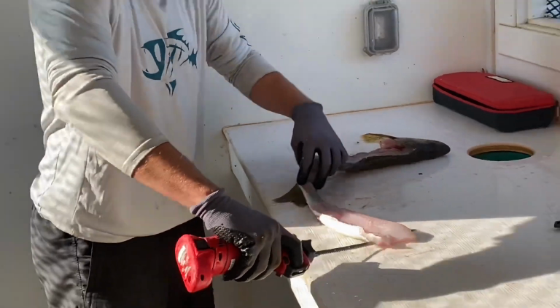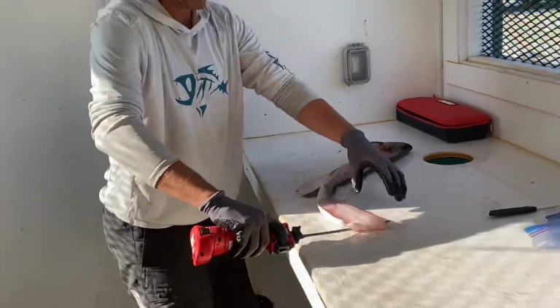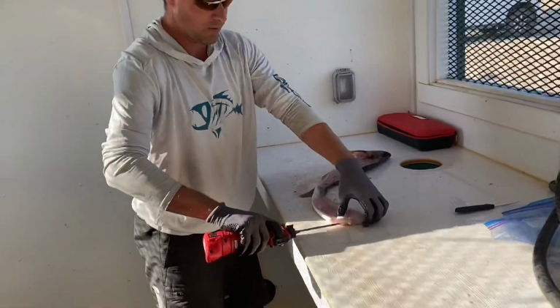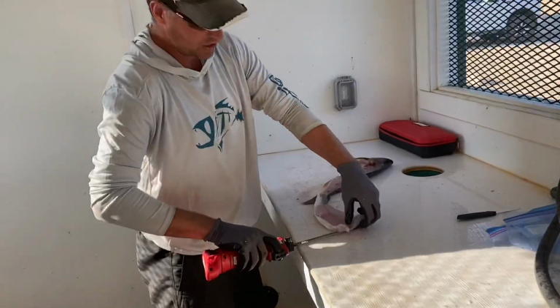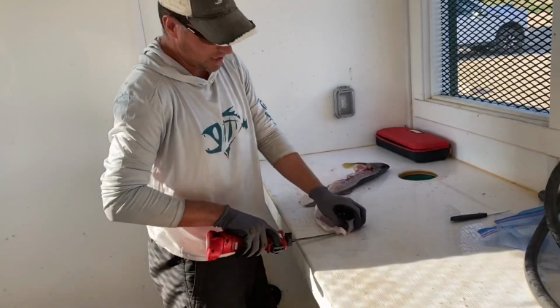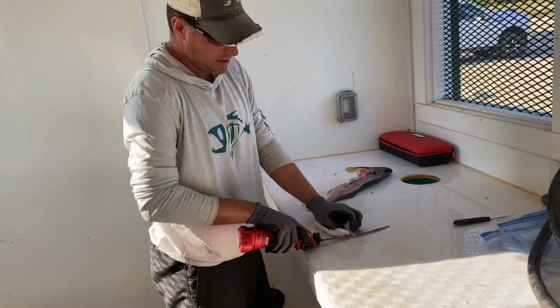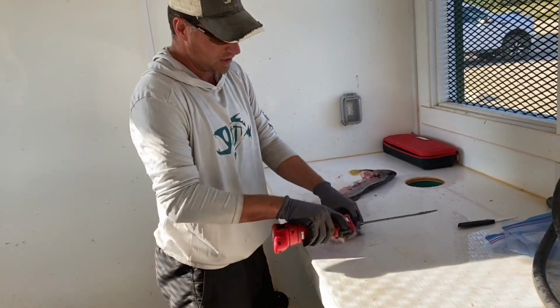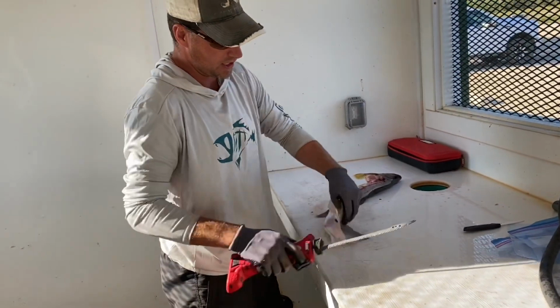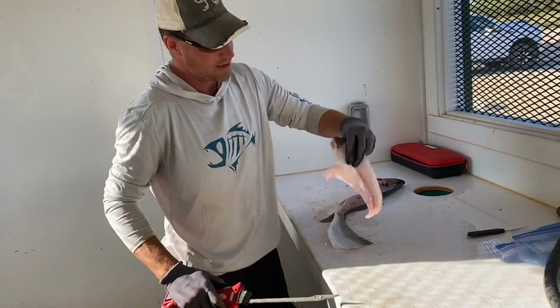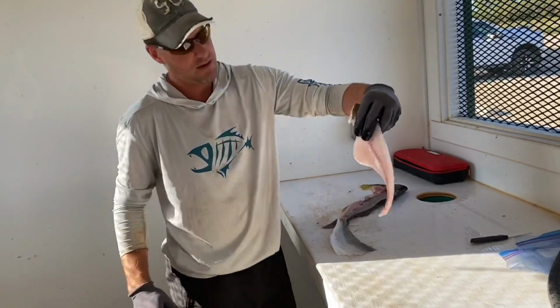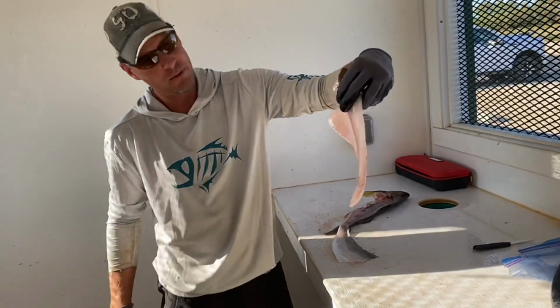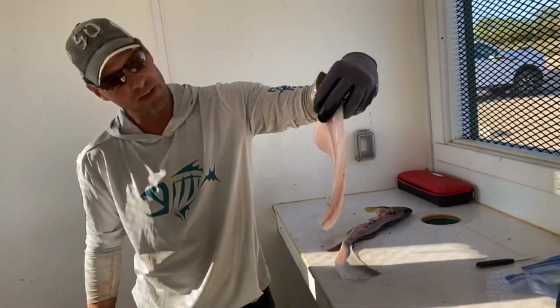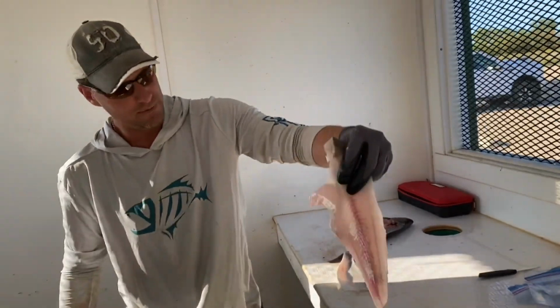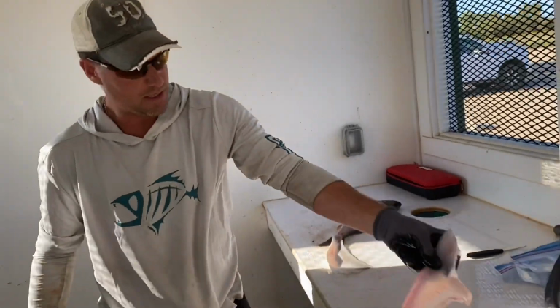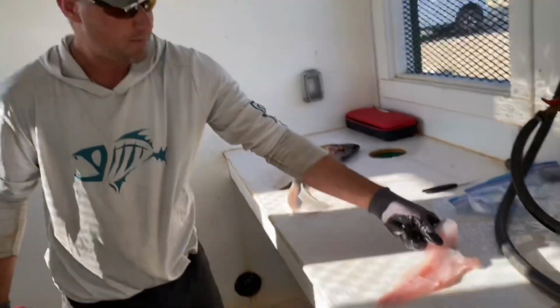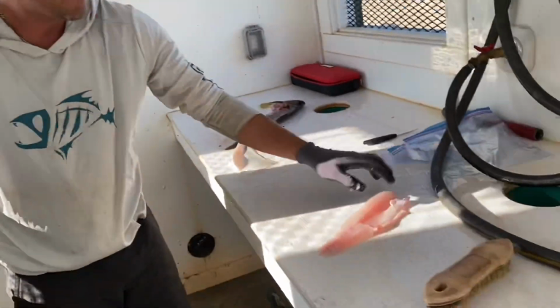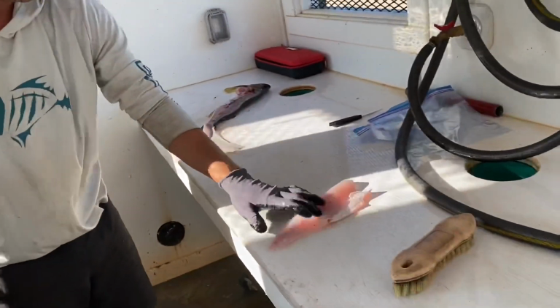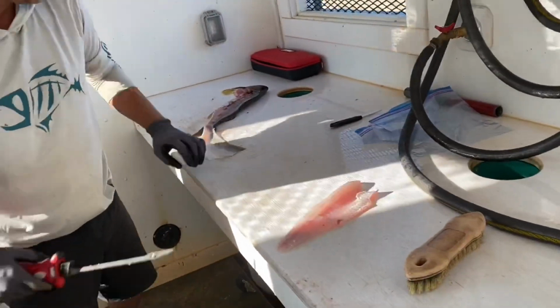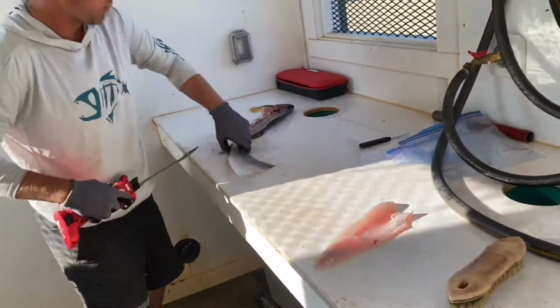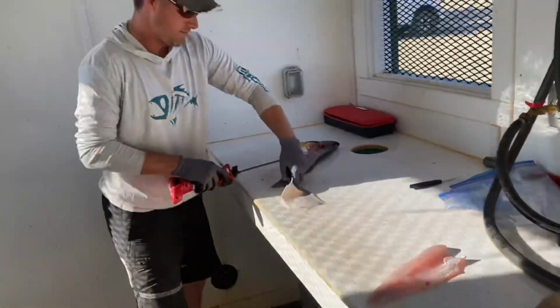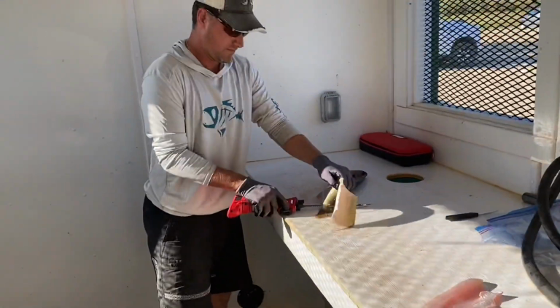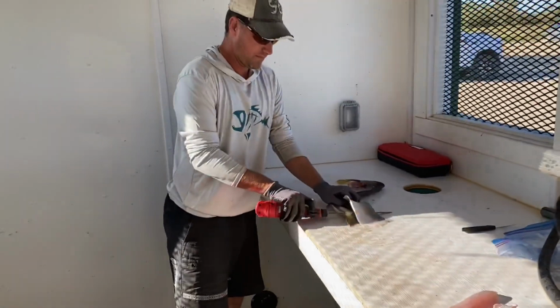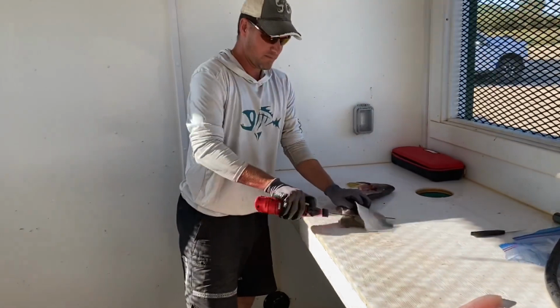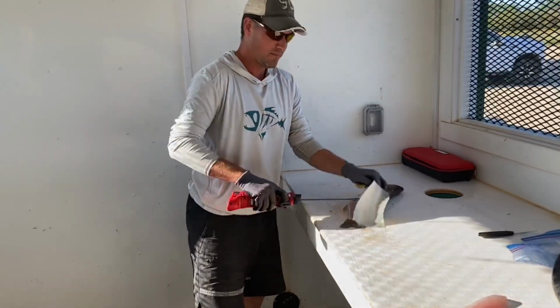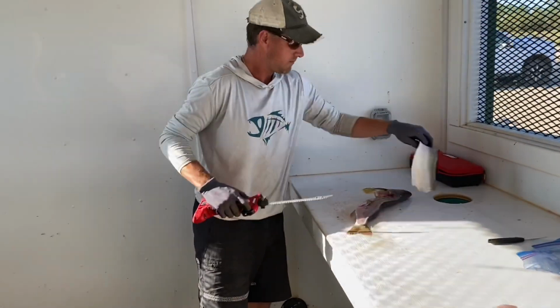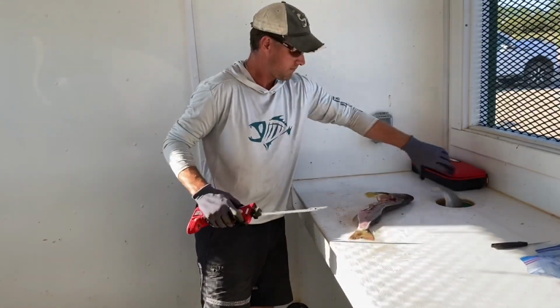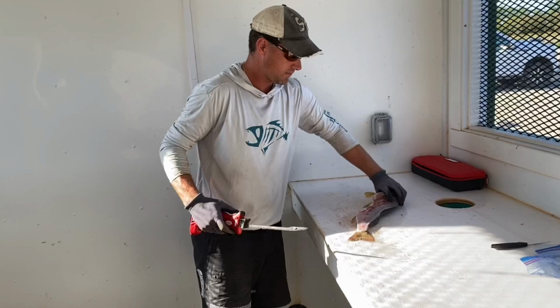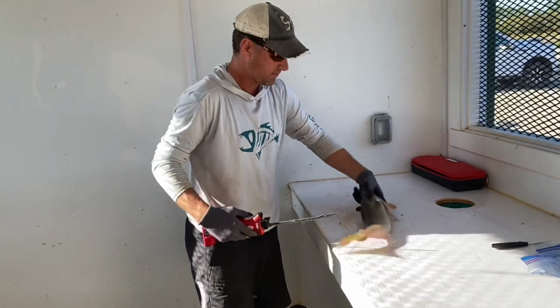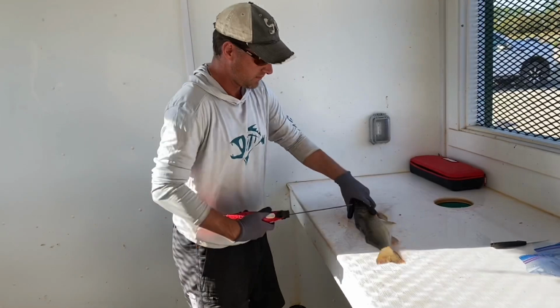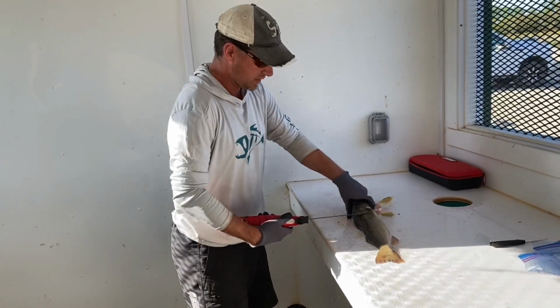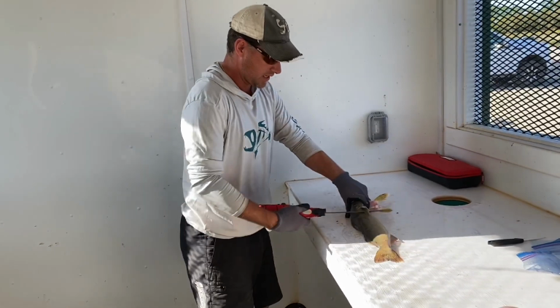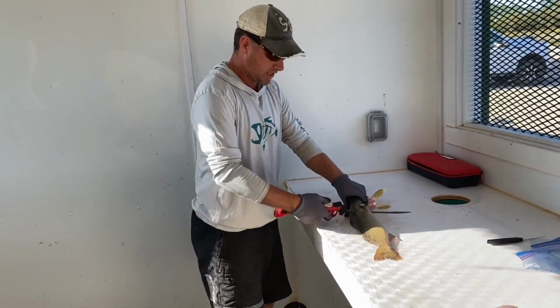Now we leave one inch of skin, just like that. We have our nice fillet there. Number one.